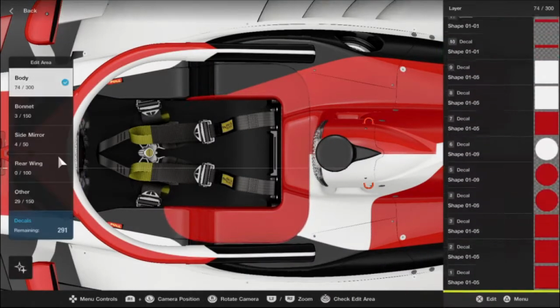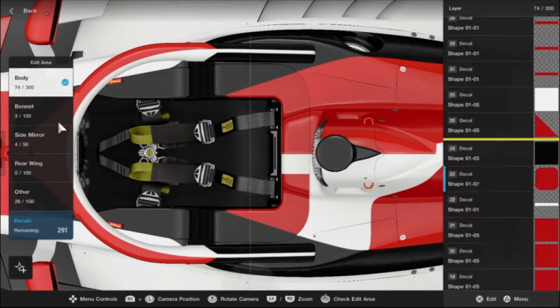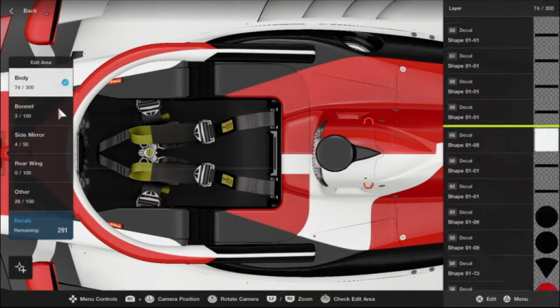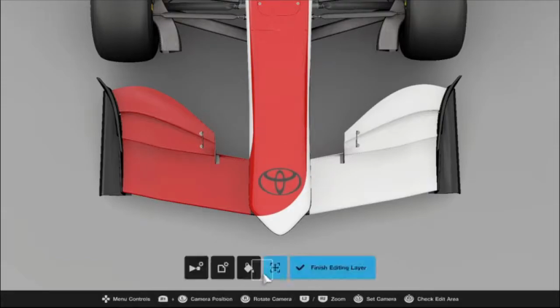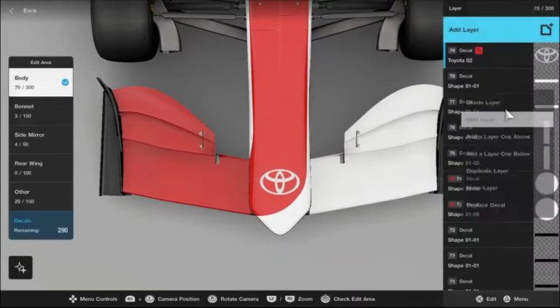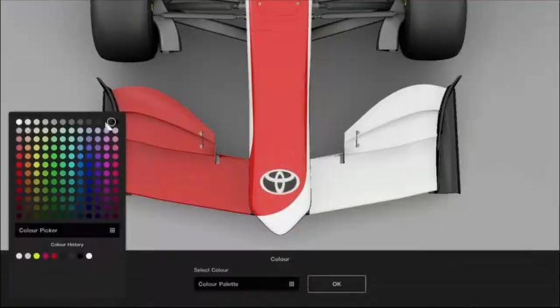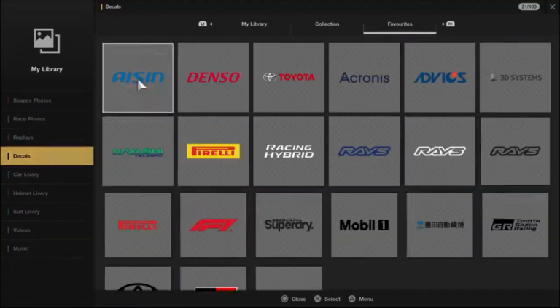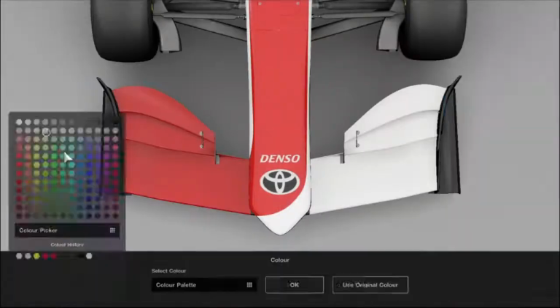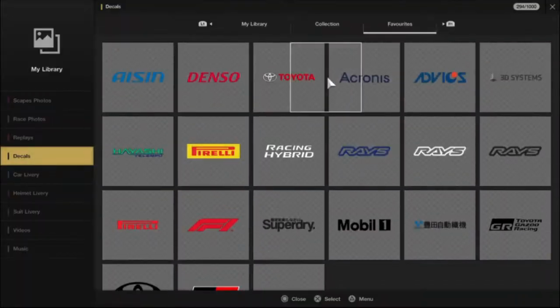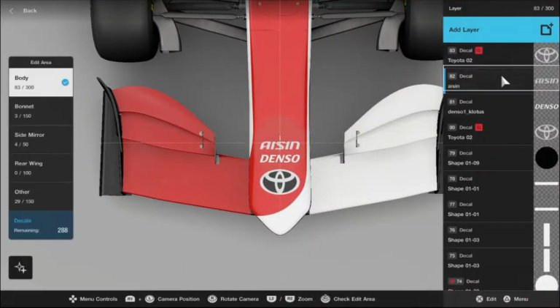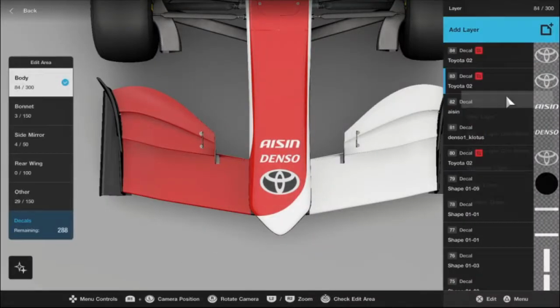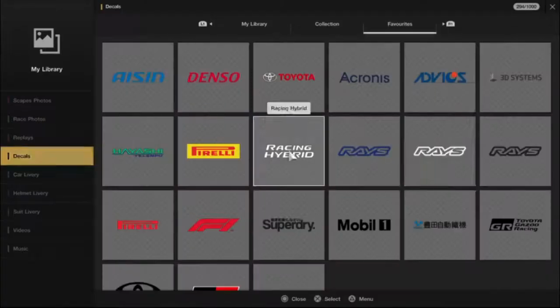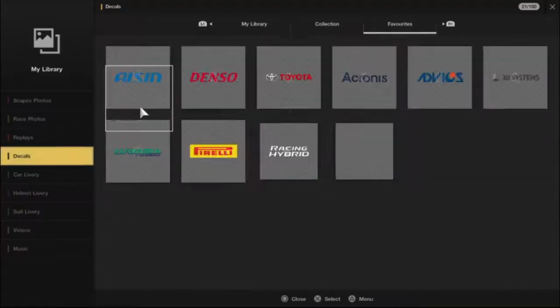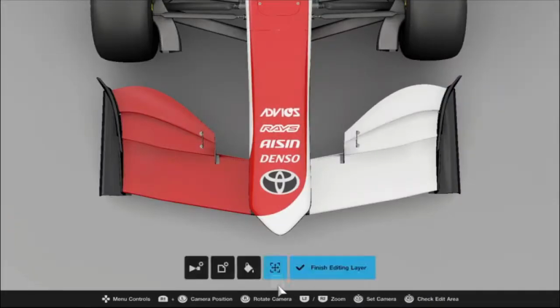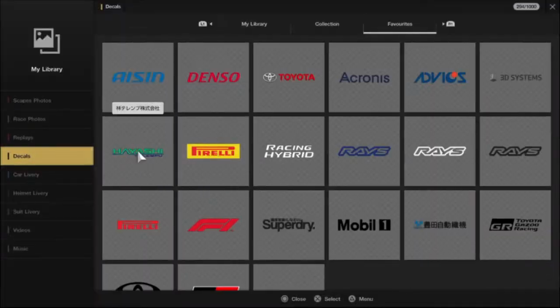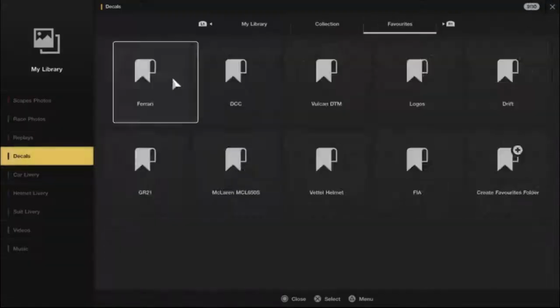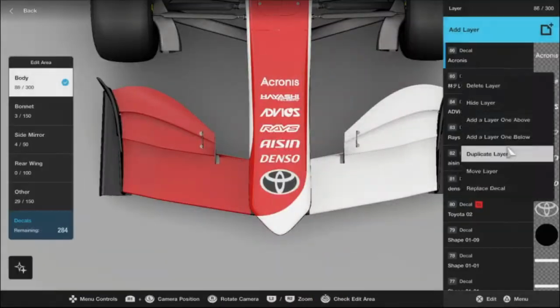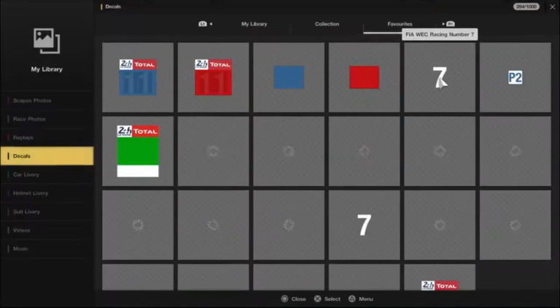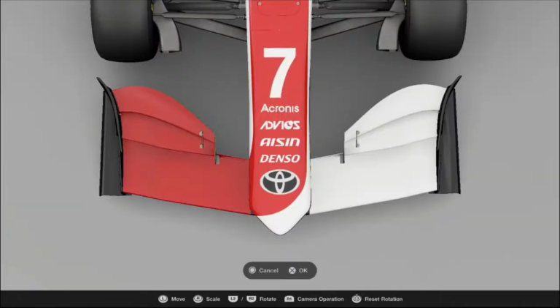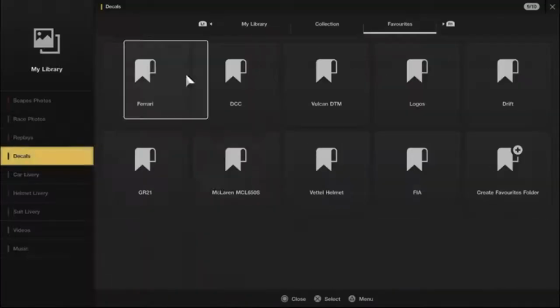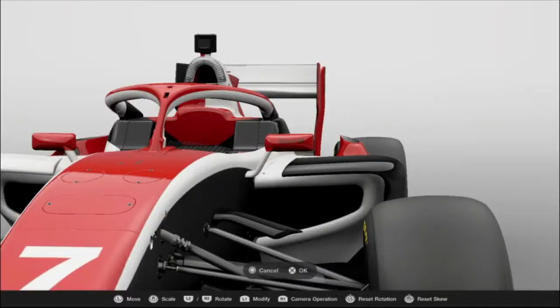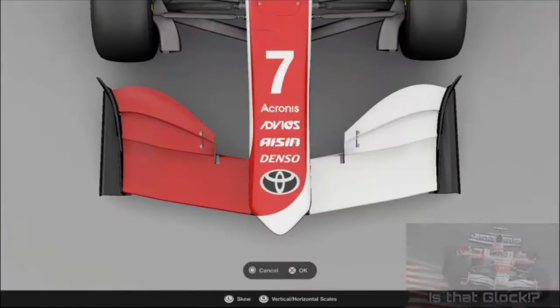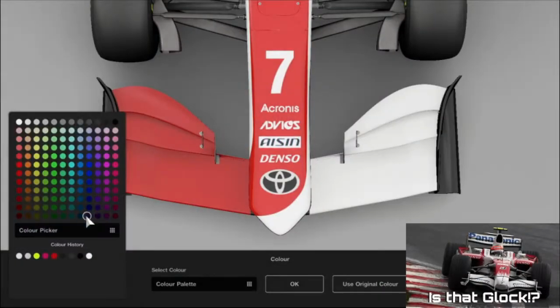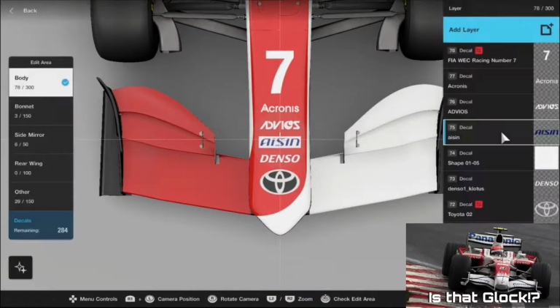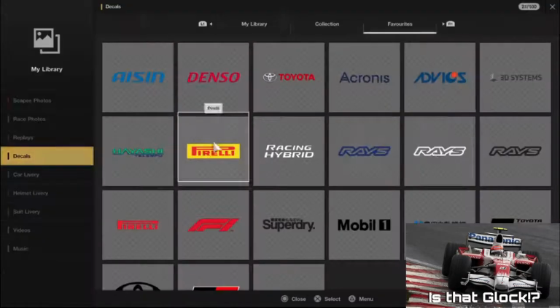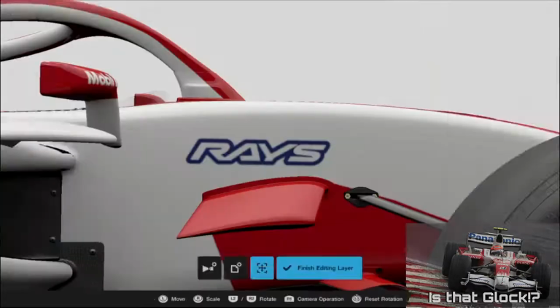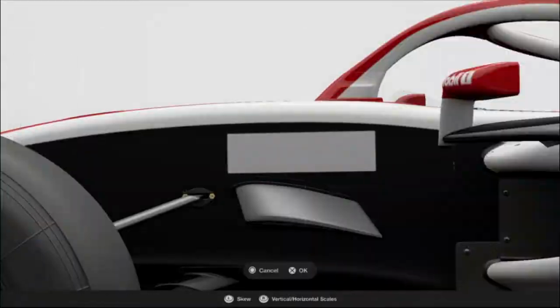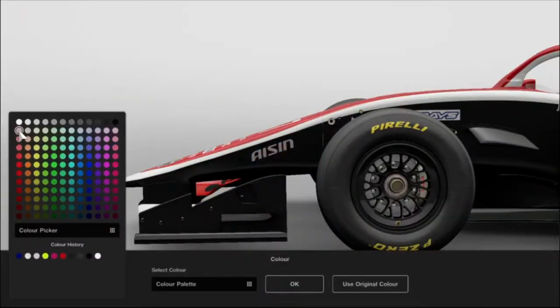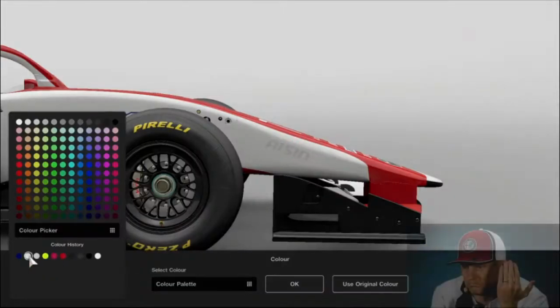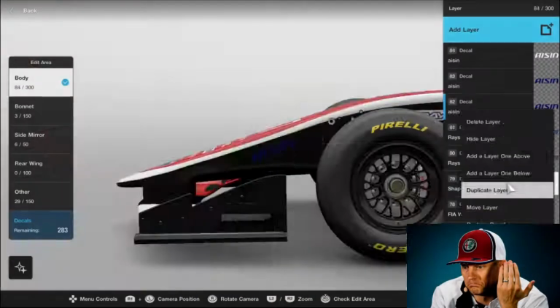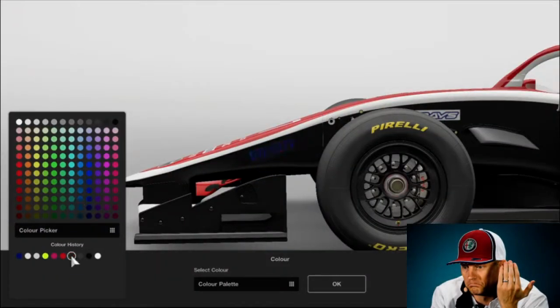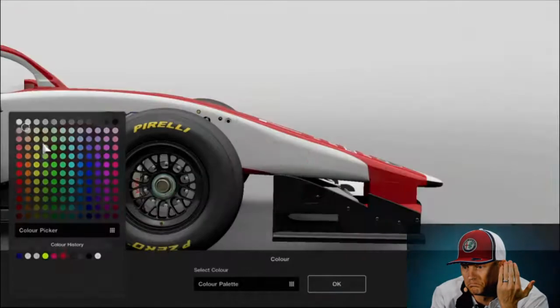Now that we're done with the basic designs, we'll be starting off with the sponsors, which are mostly carried over from the GR010. We're using the number 7, since that's what they use on their endurance cars — not because Gimi would drive for them.